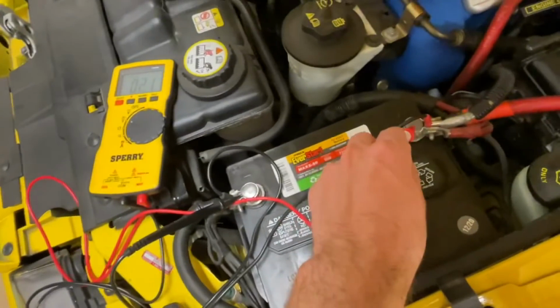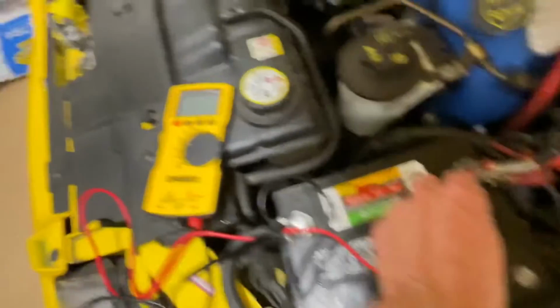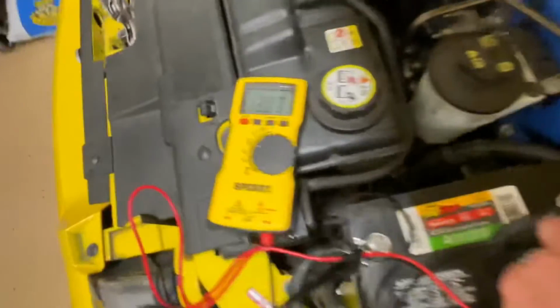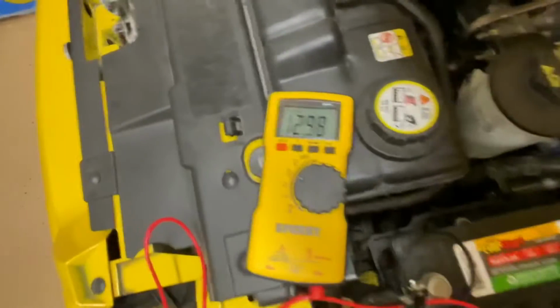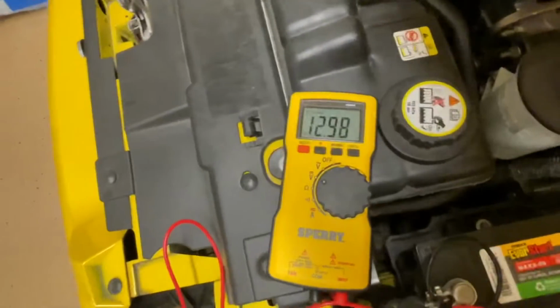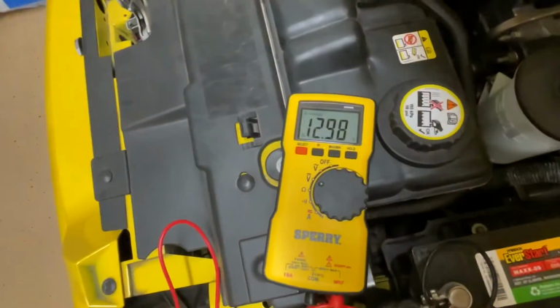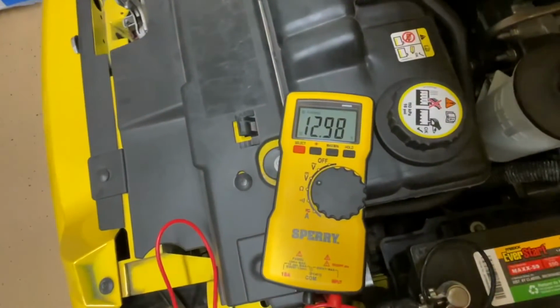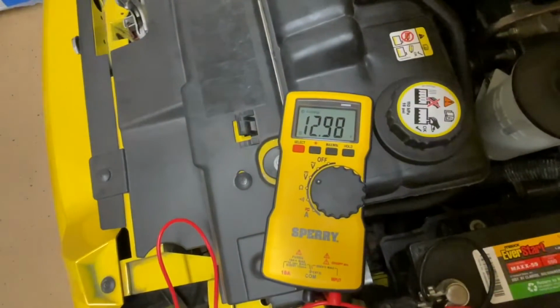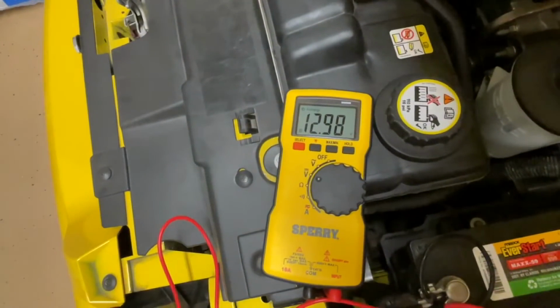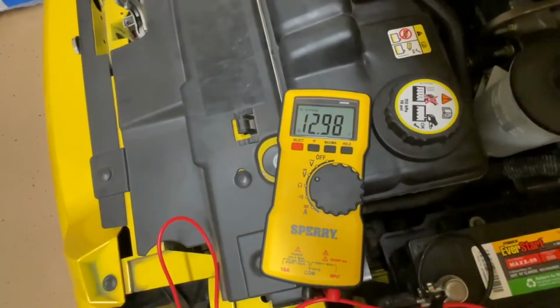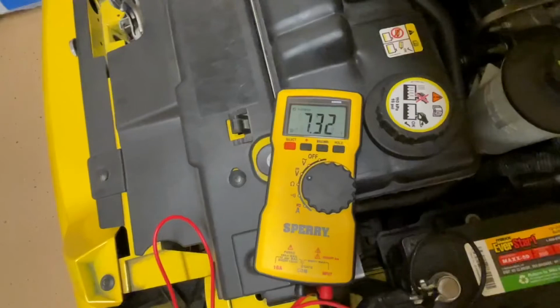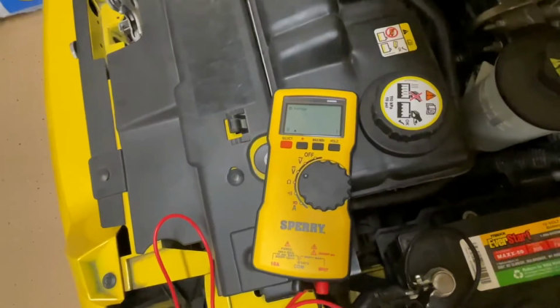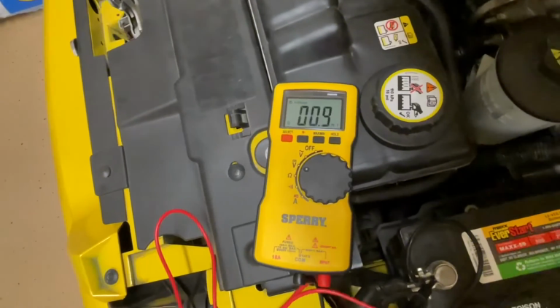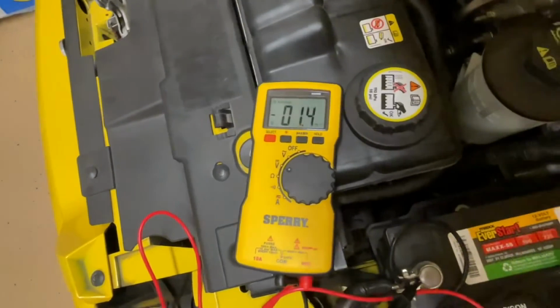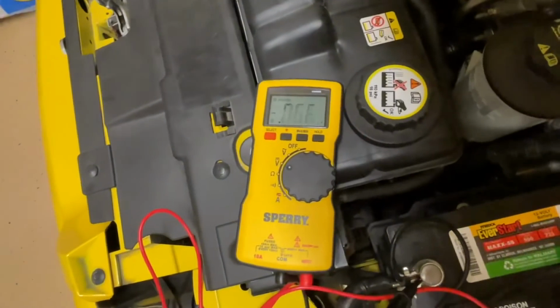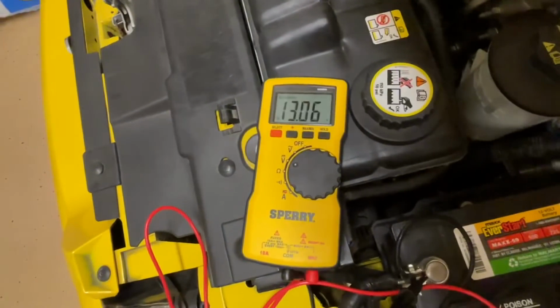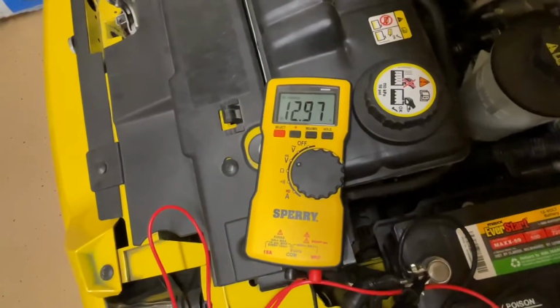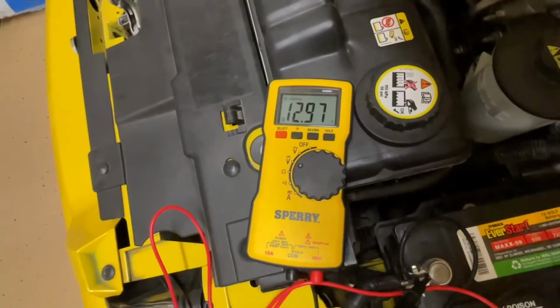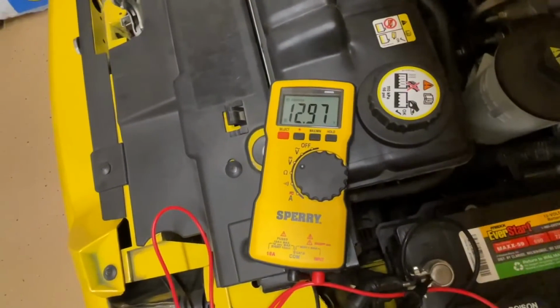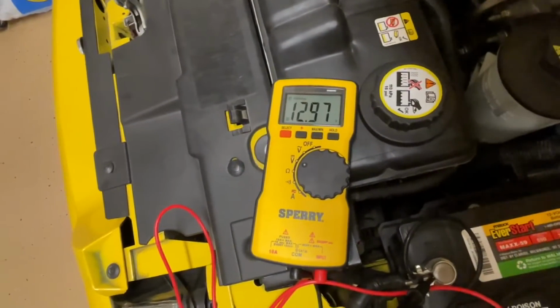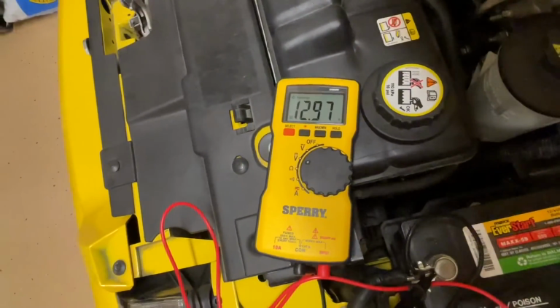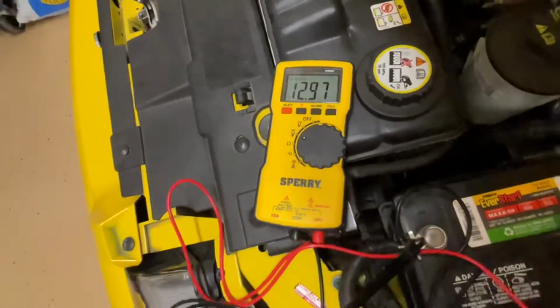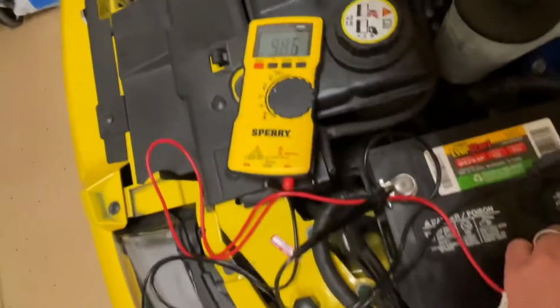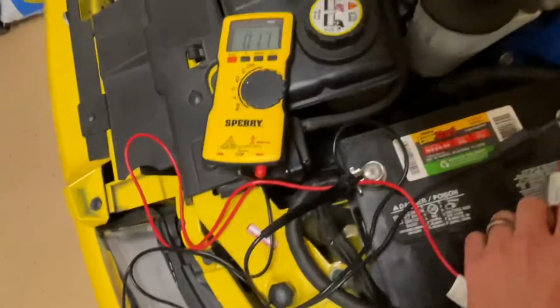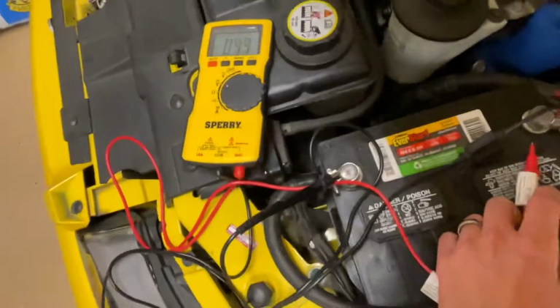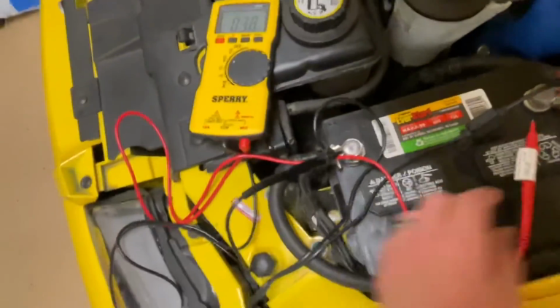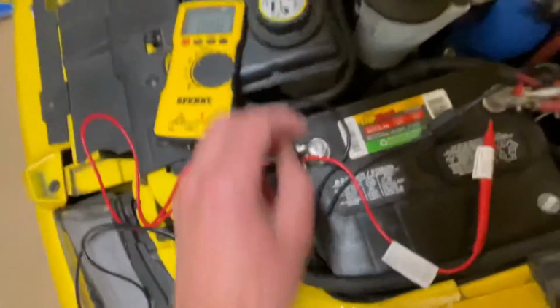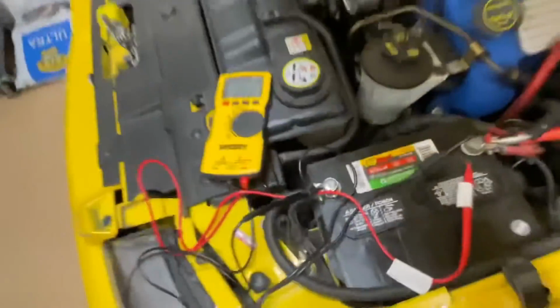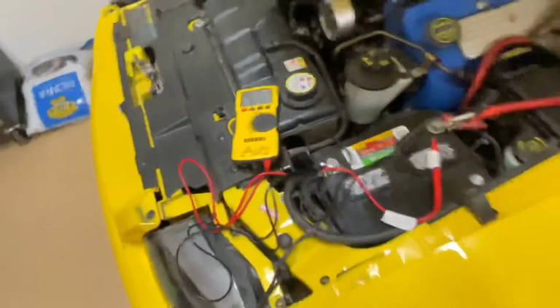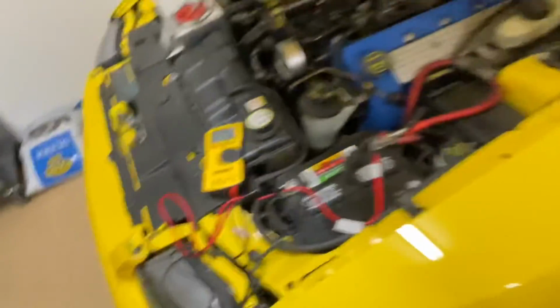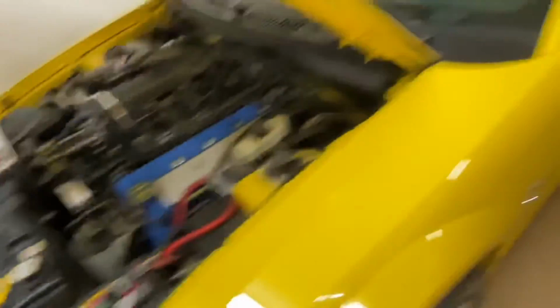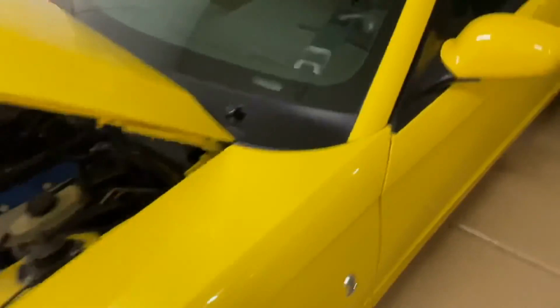So now as we disconnect this, you'll see the battery is working its way down, and it will slowly draw down further and further while it's disconnected. Now we're down into the 12-volt range where we should be.